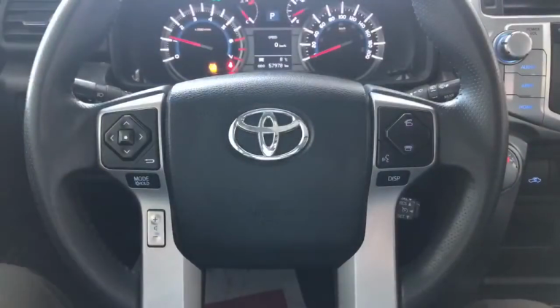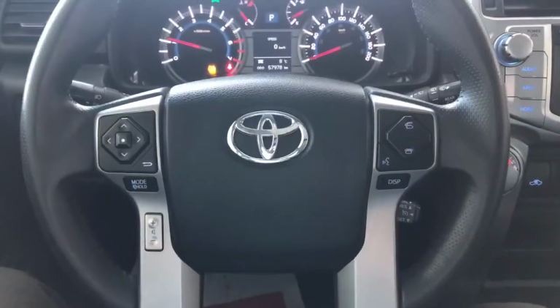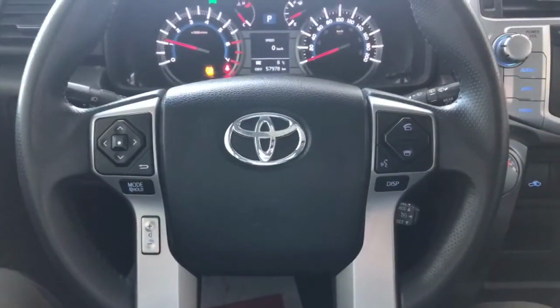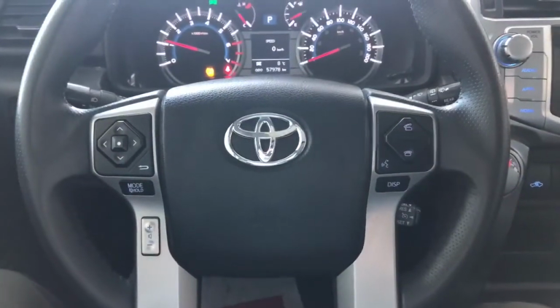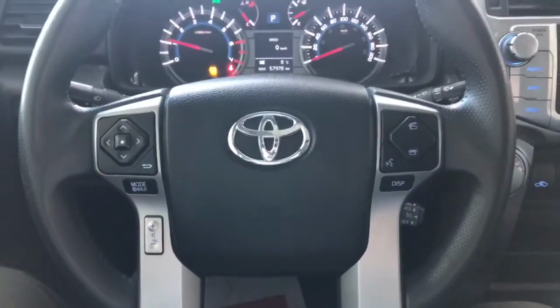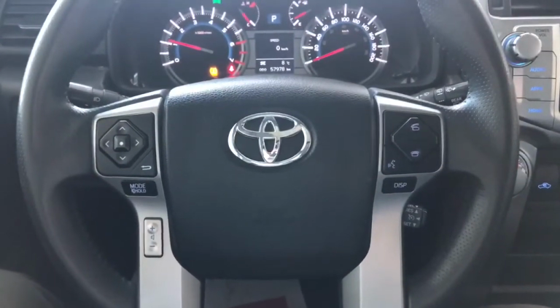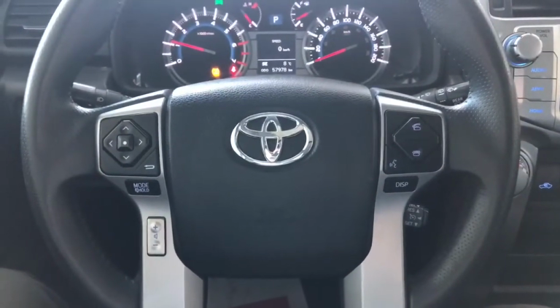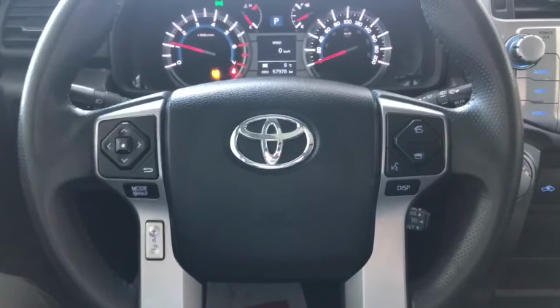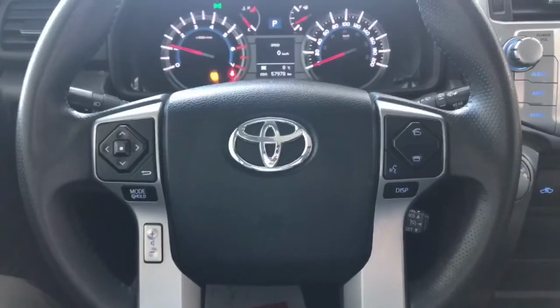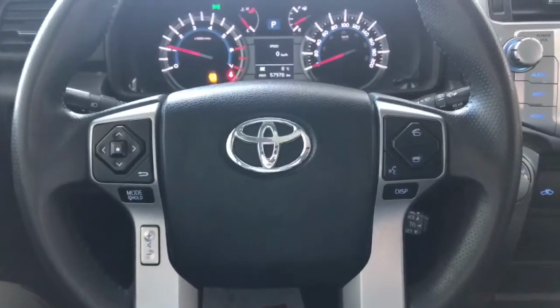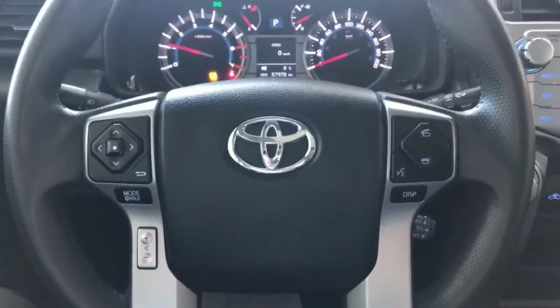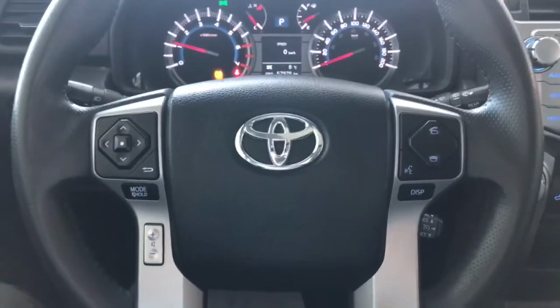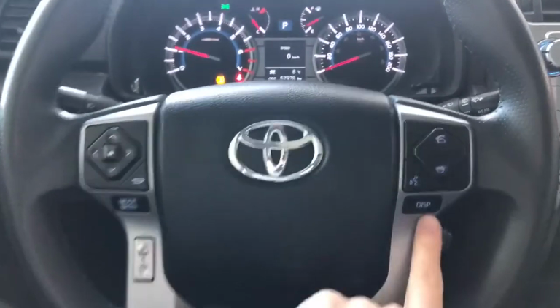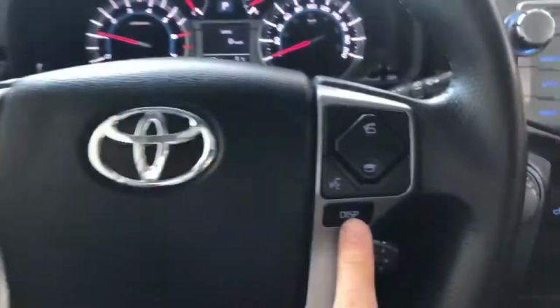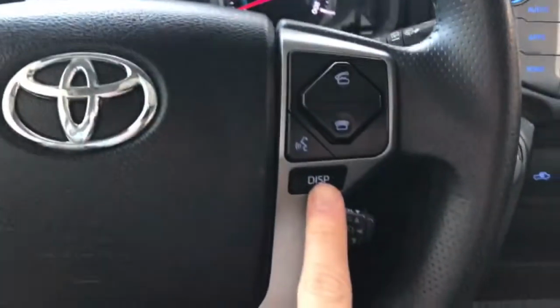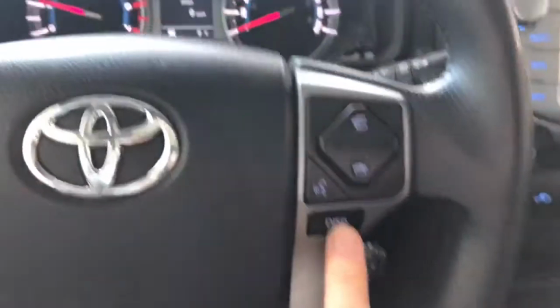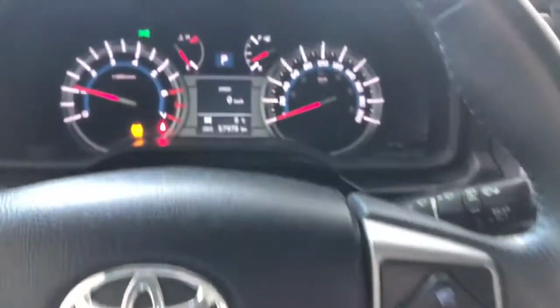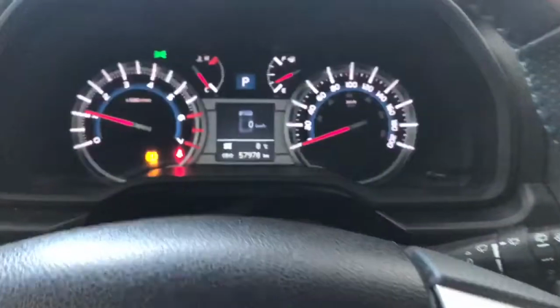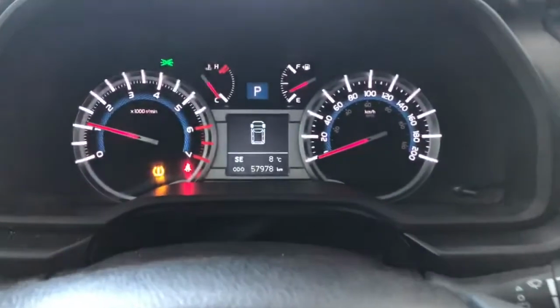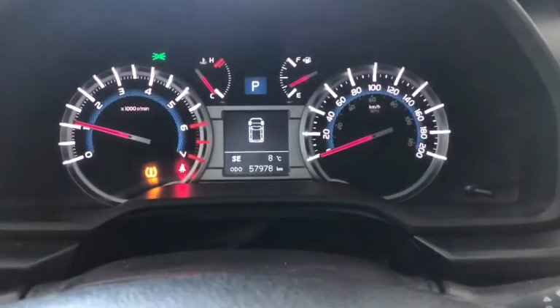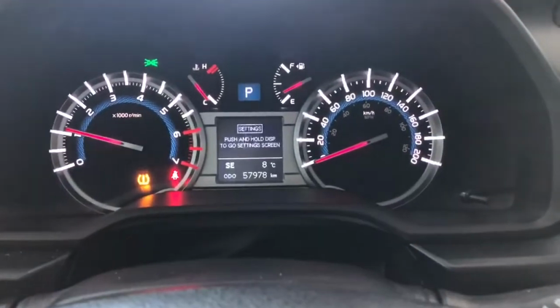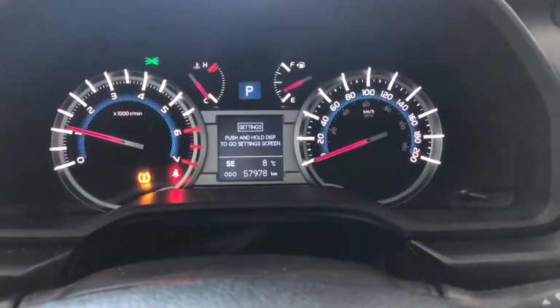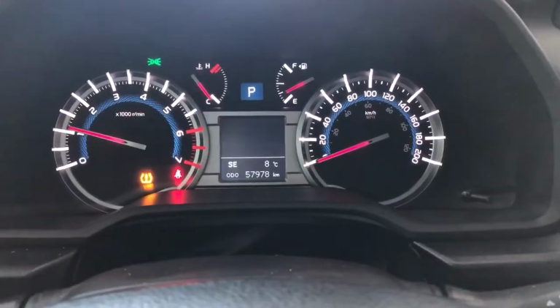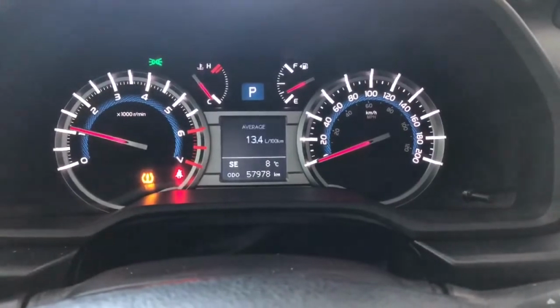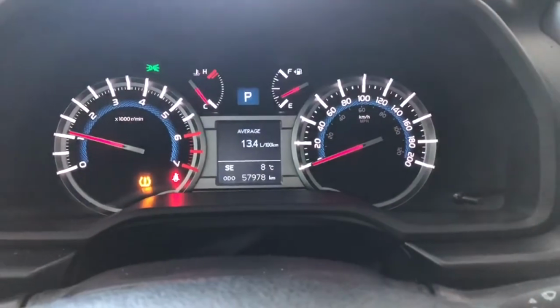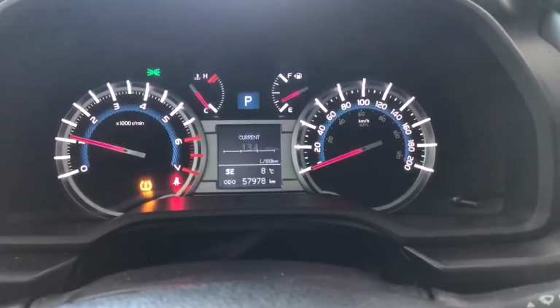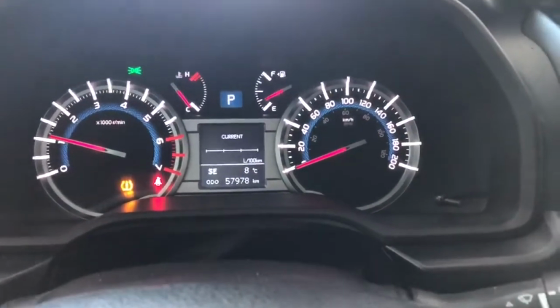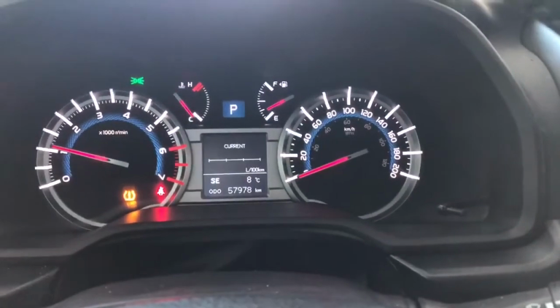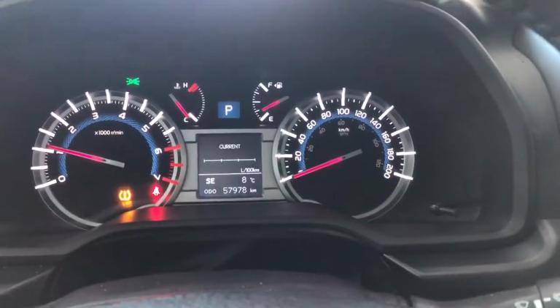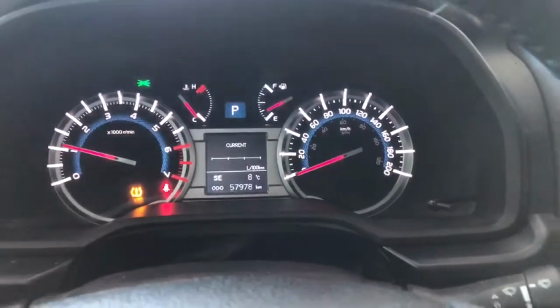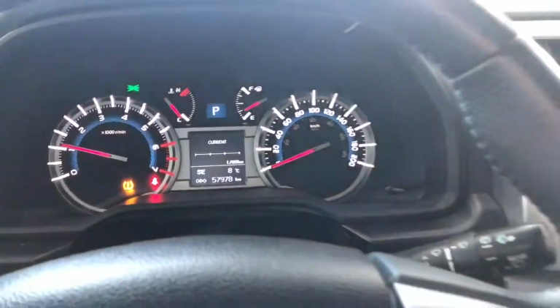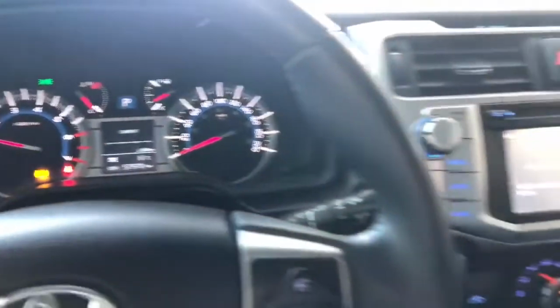On the steering wheel you have your audio controls, hands-free calling, and voice recognition. You have a display button which allows you to cycle through your multi-information display, where you can also see this 4Runner has 57,900 kilometers on it.